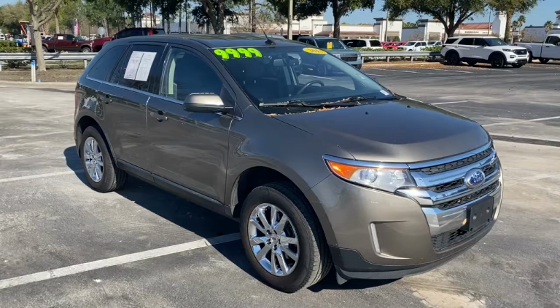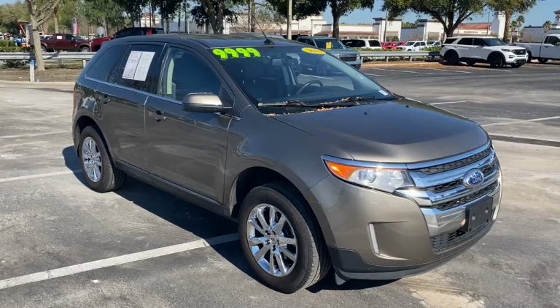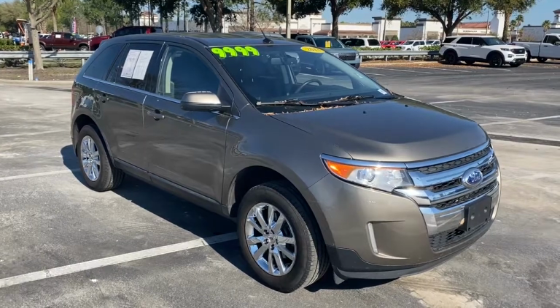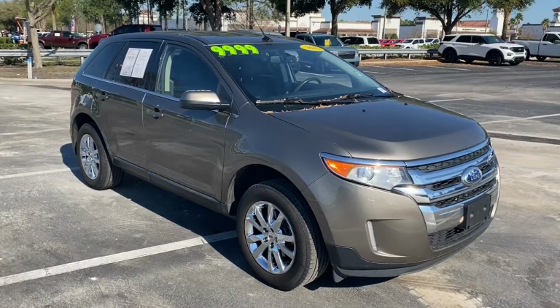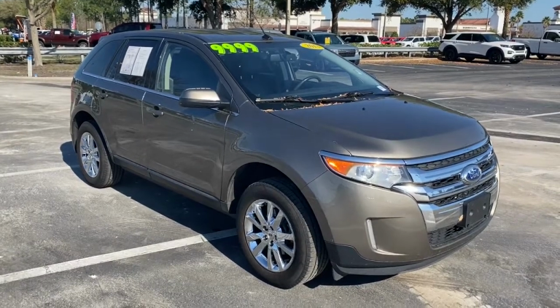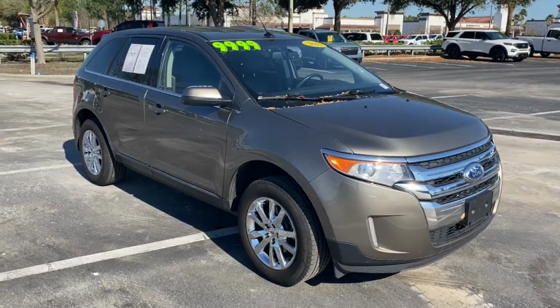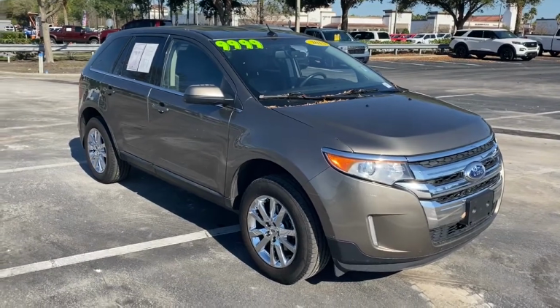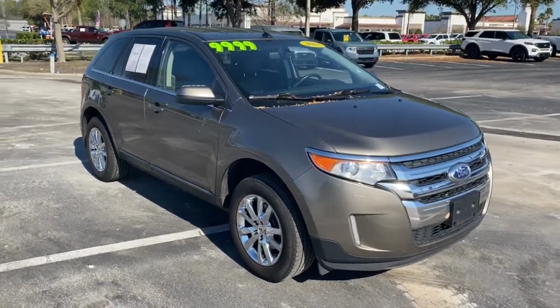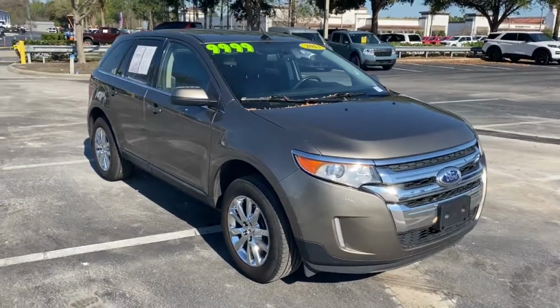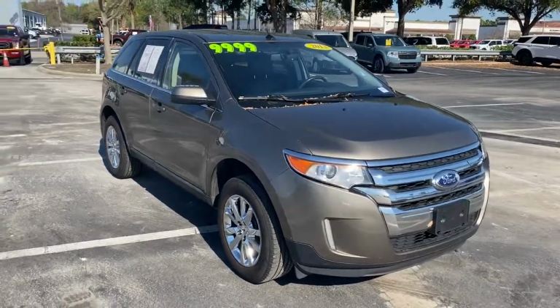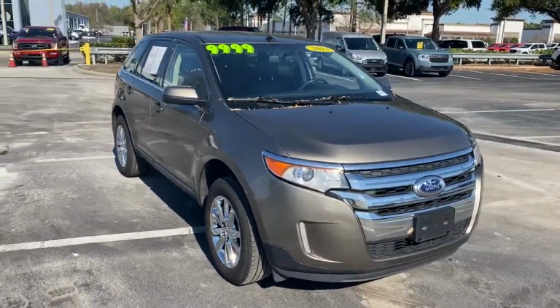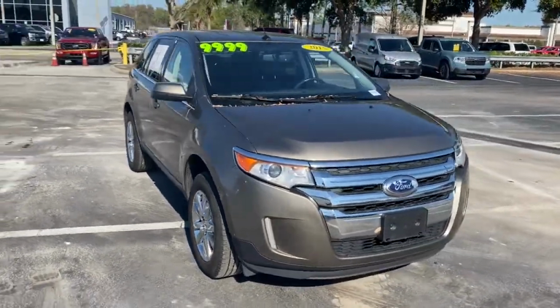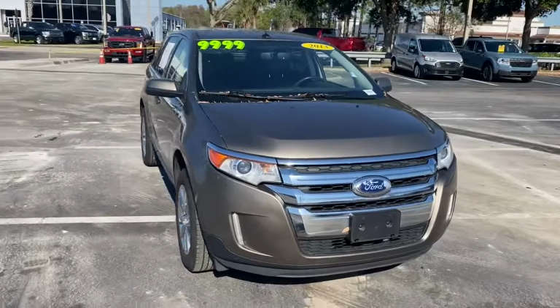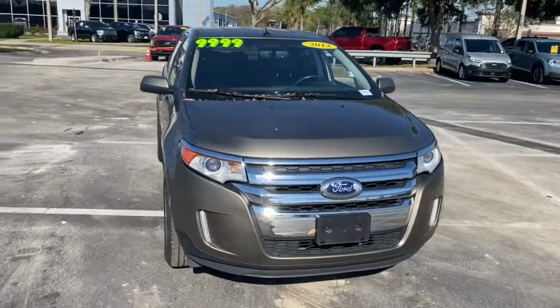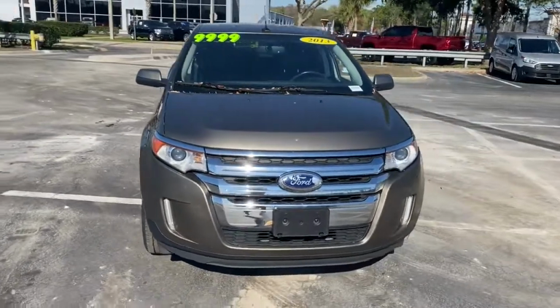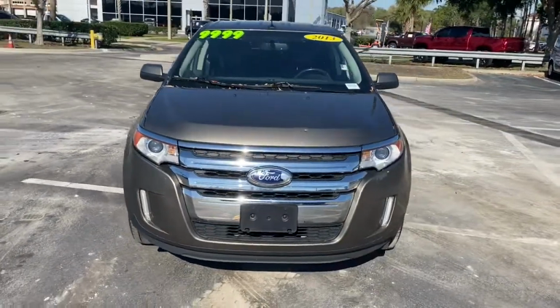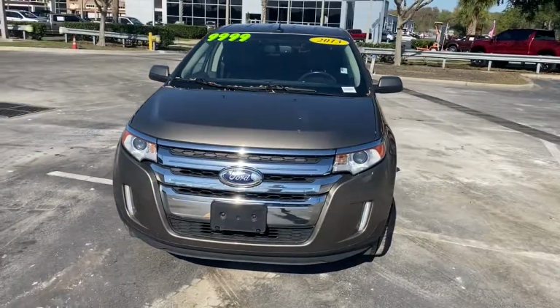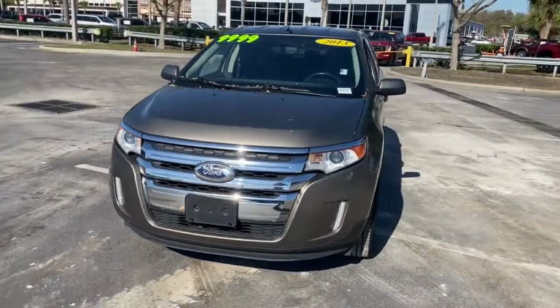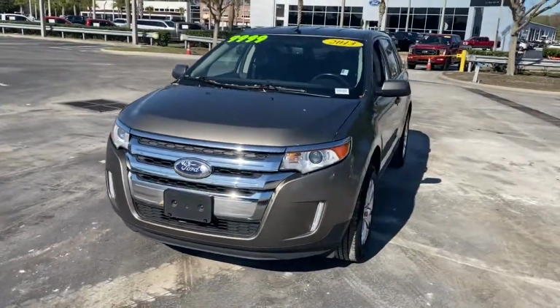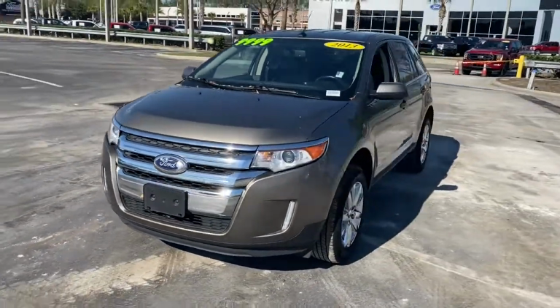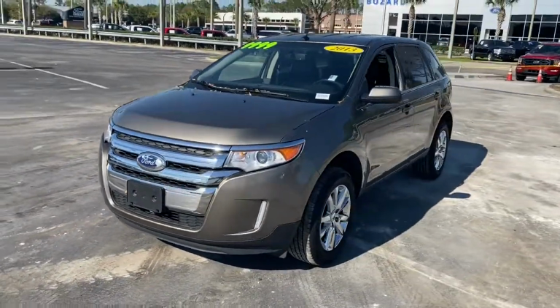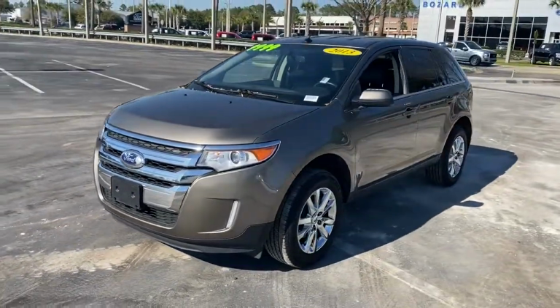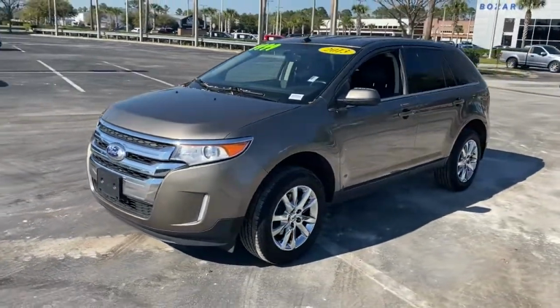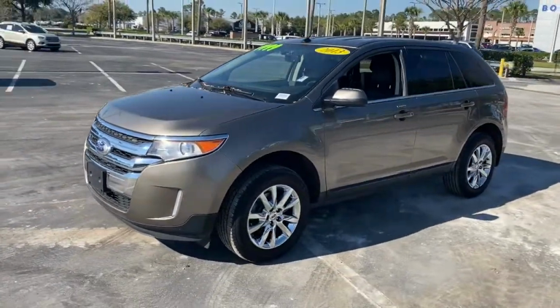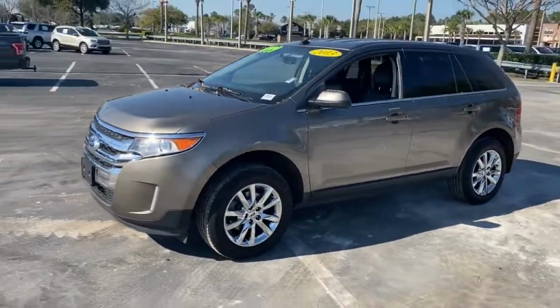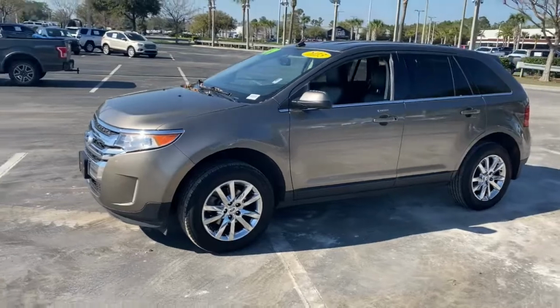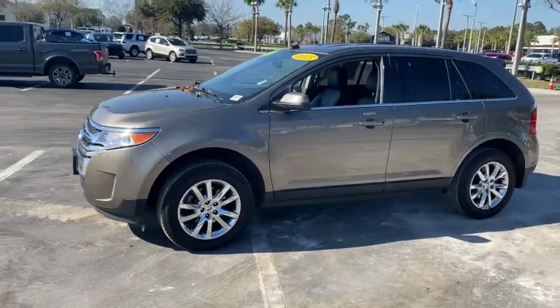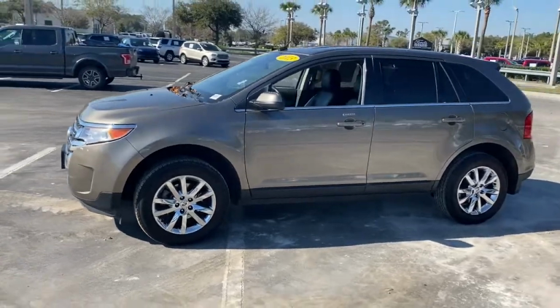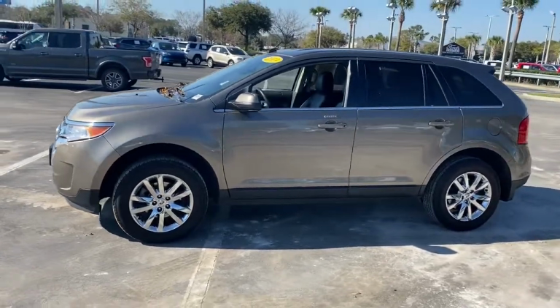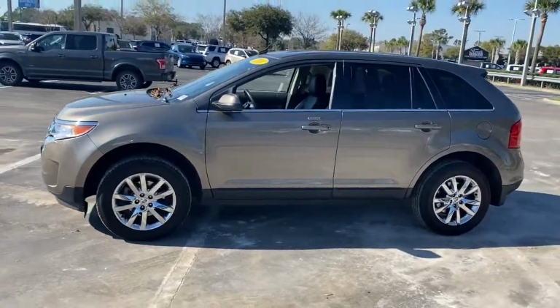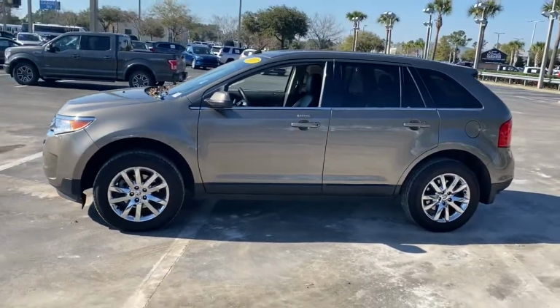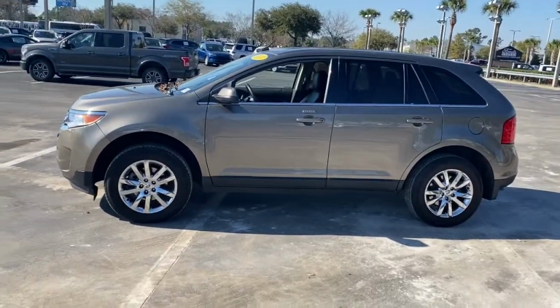Get a feel for the 2013 Ford Edge. With less than 200,000 miles on the odometer, this vehicle stands out from the rest. Here's a powerful, attention-getting Ford Edge.